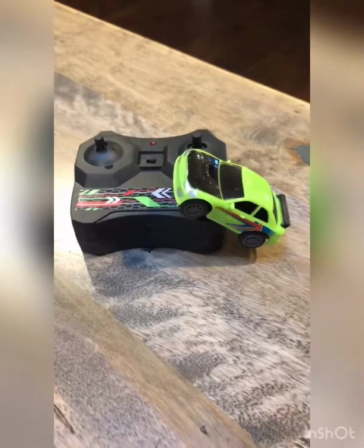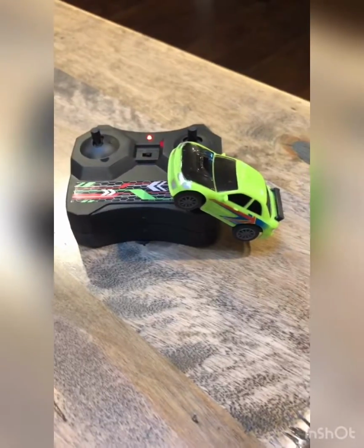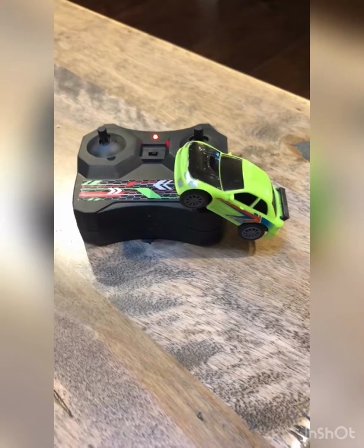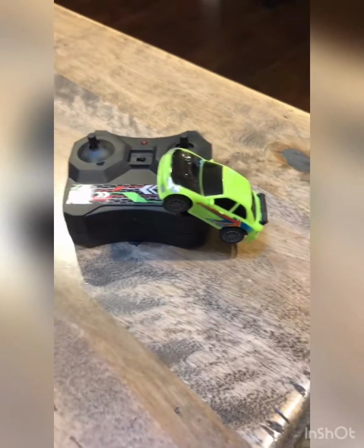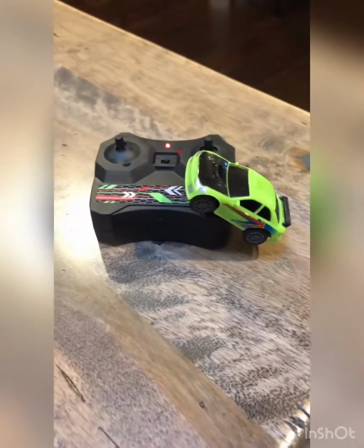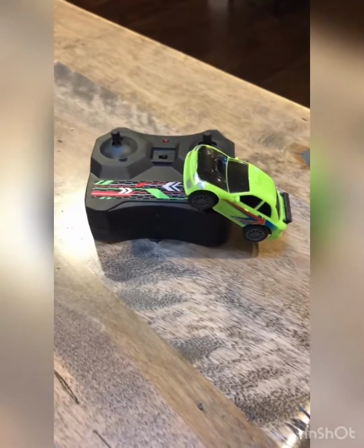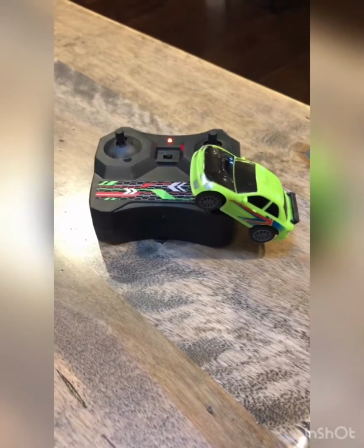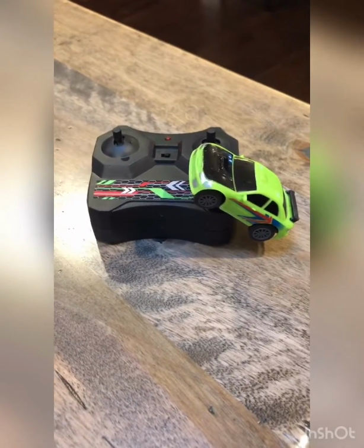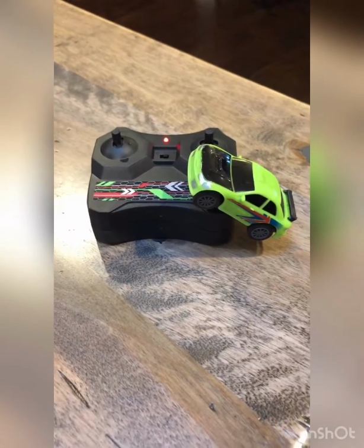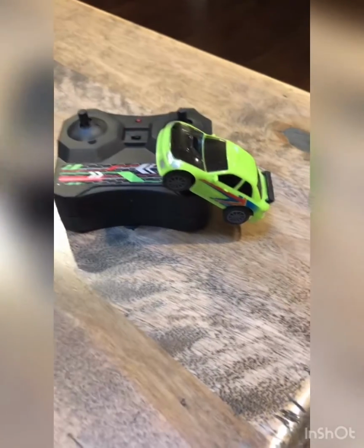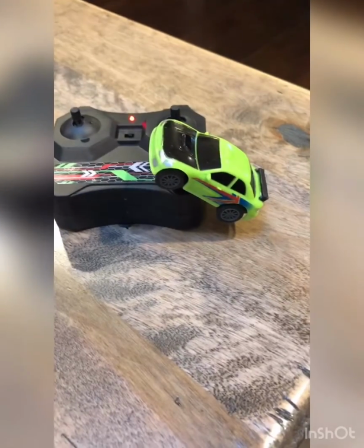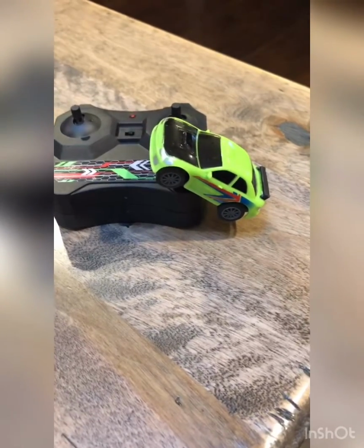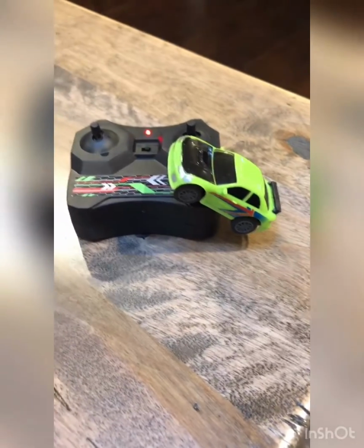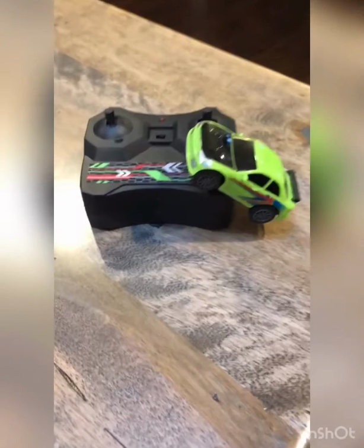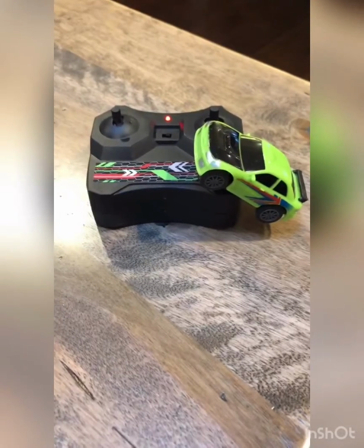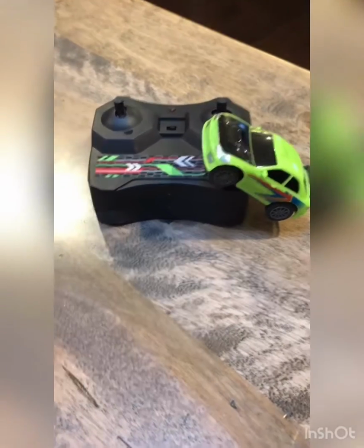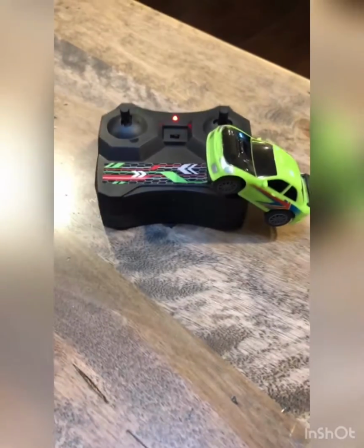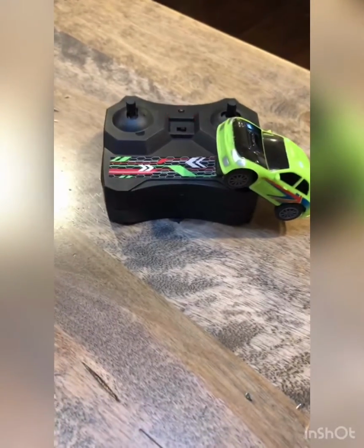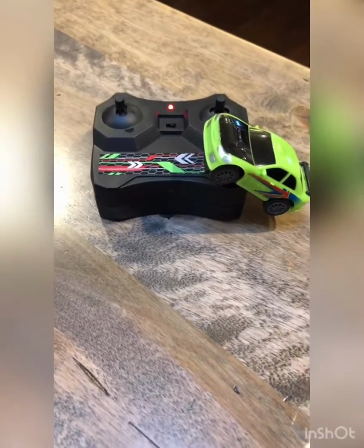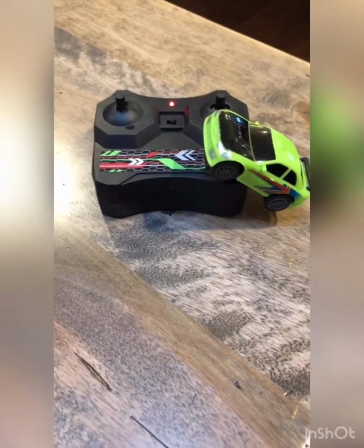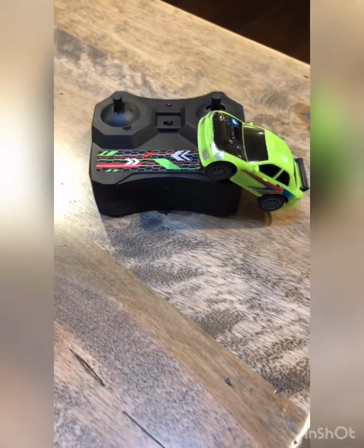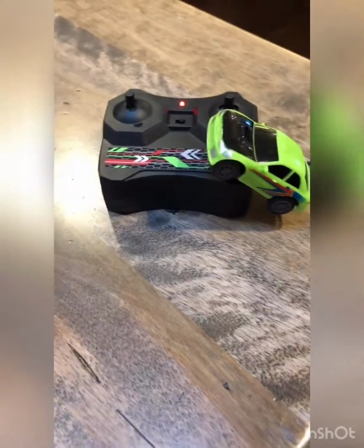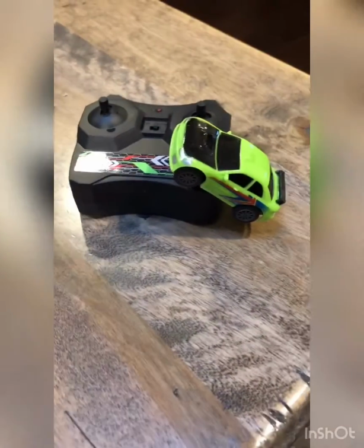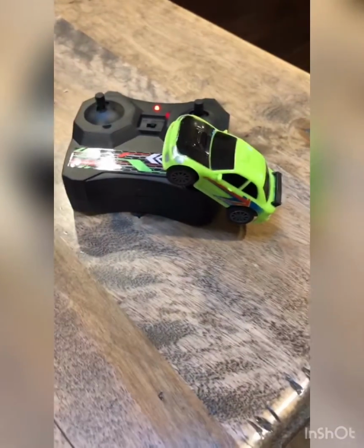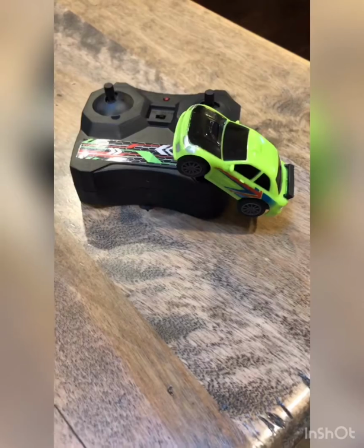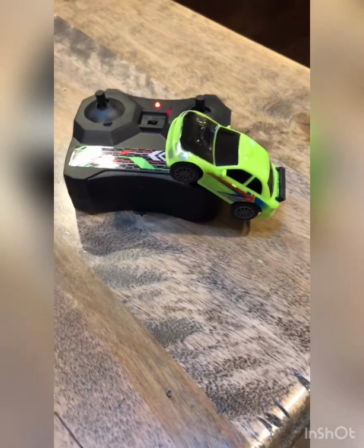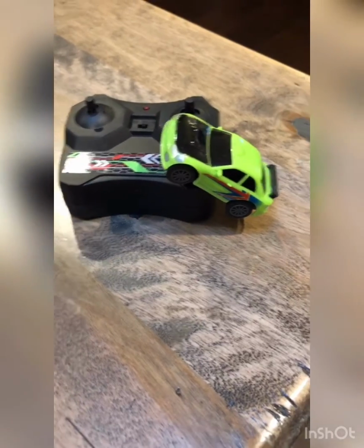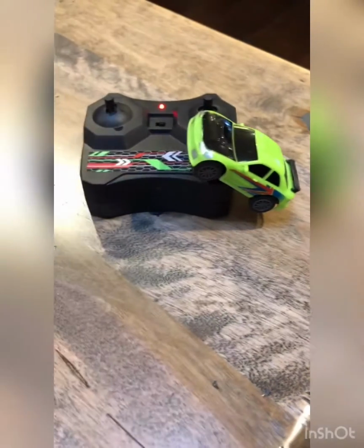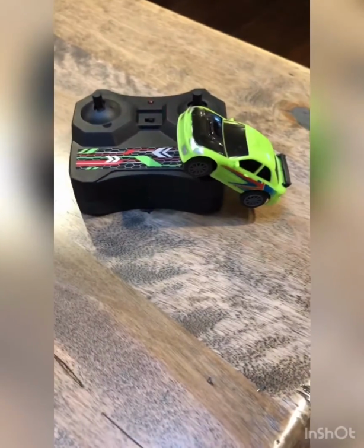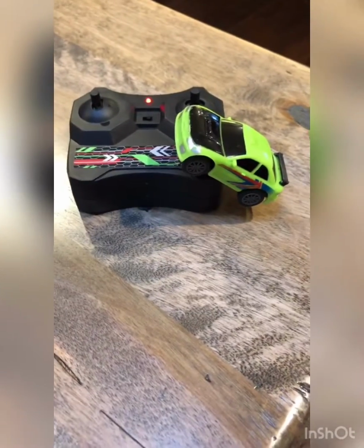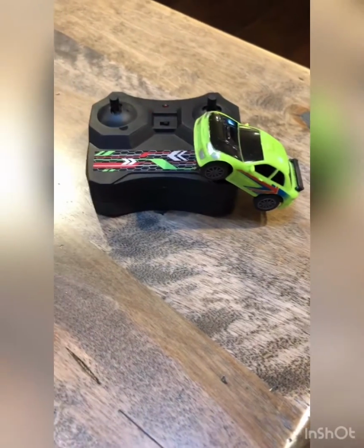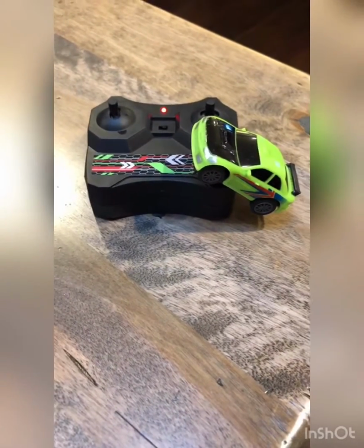Good morning. I just had to record this super tiny remote control car. My sister and her husband bought this for Isaac for his birthday, and I asked her where she got it from. Walmart — 10 bucks.